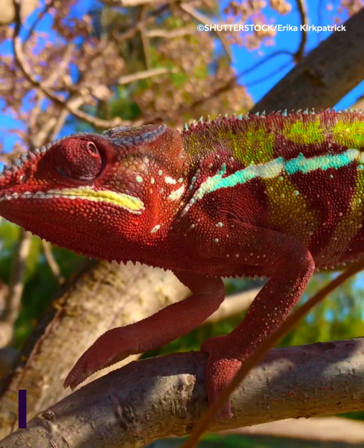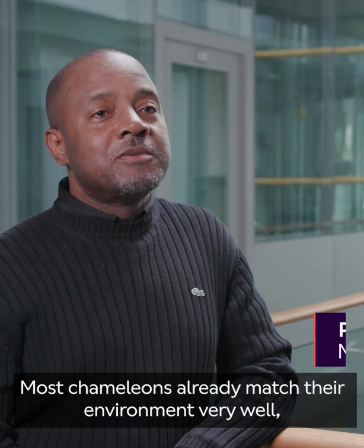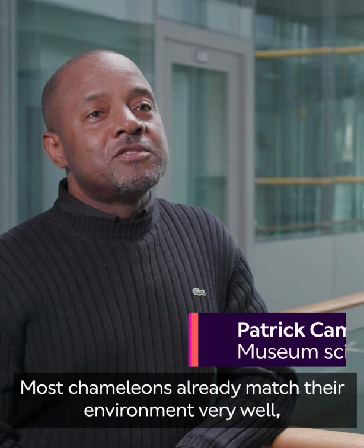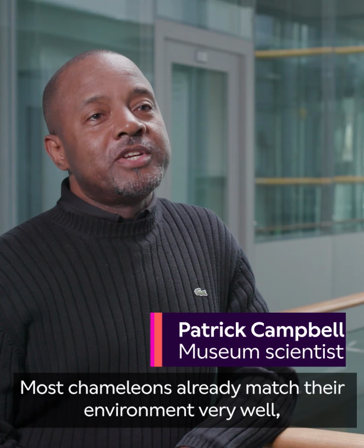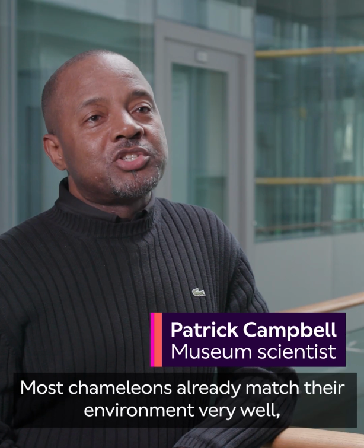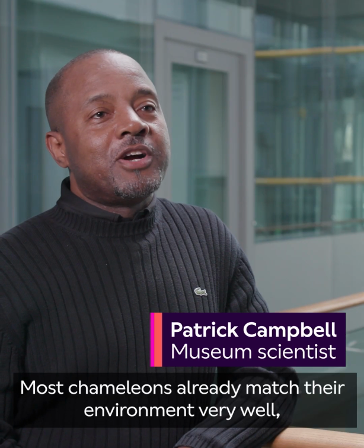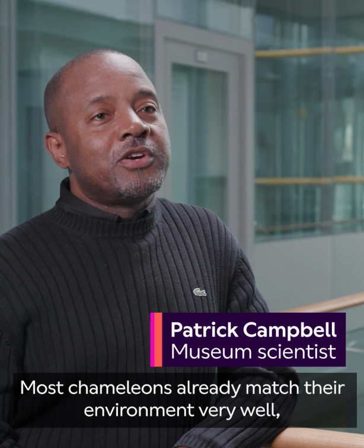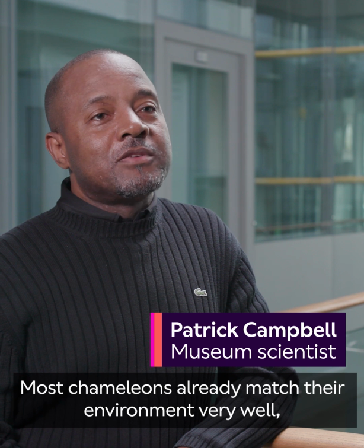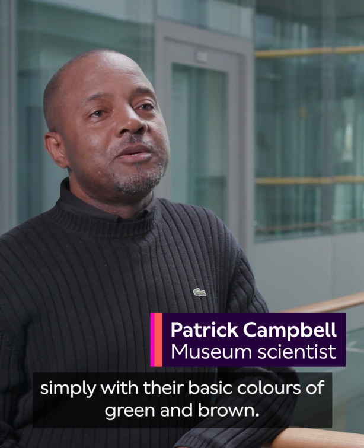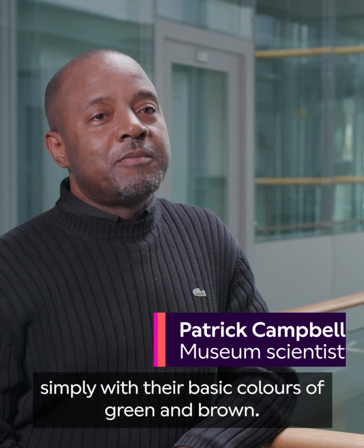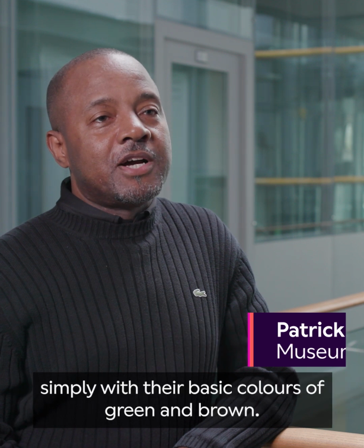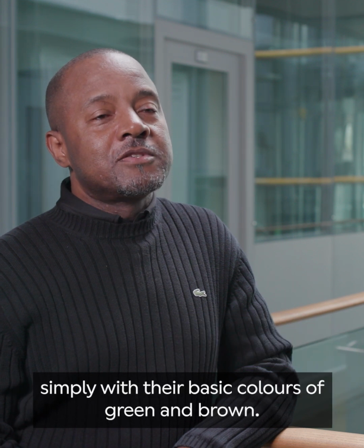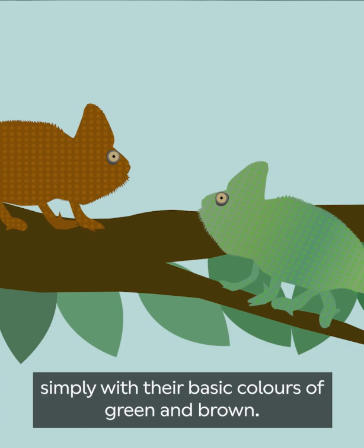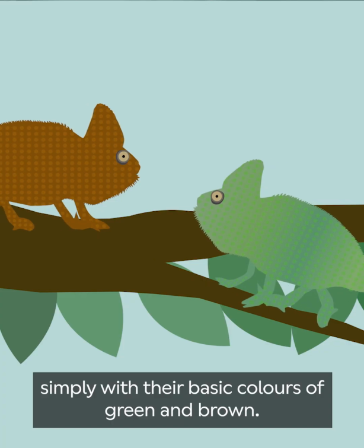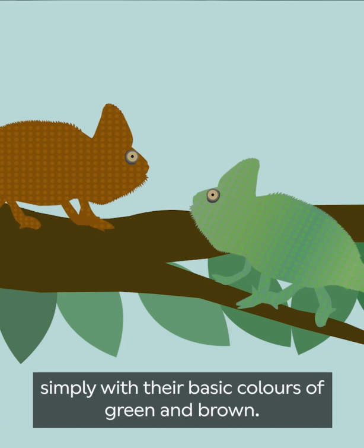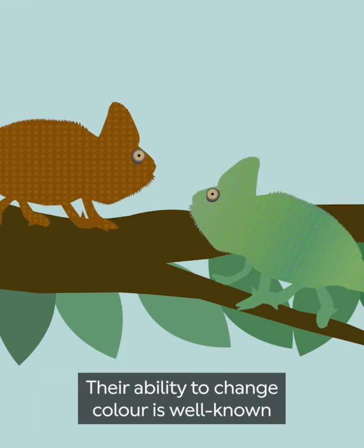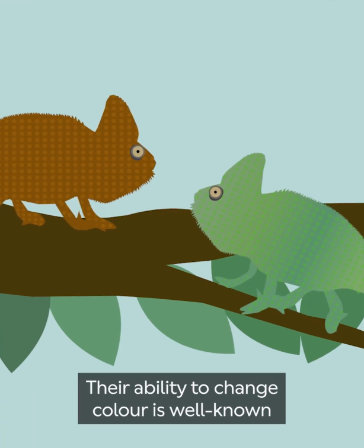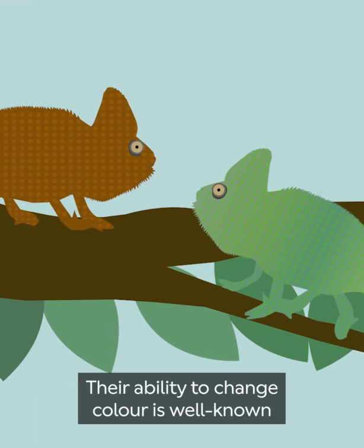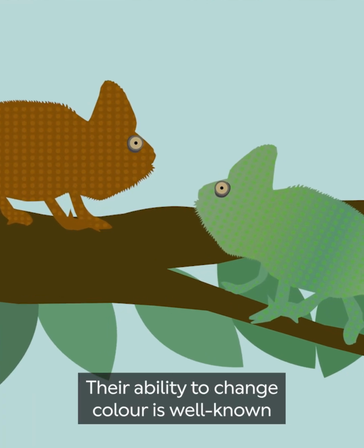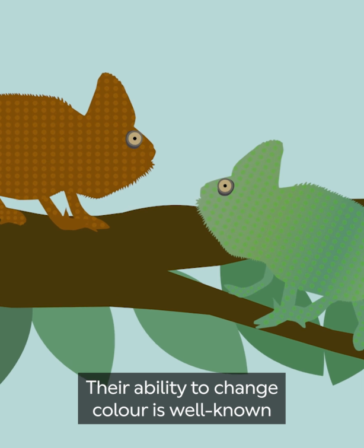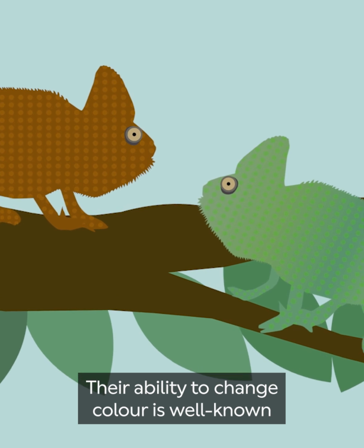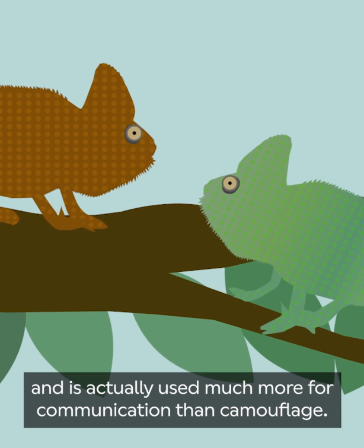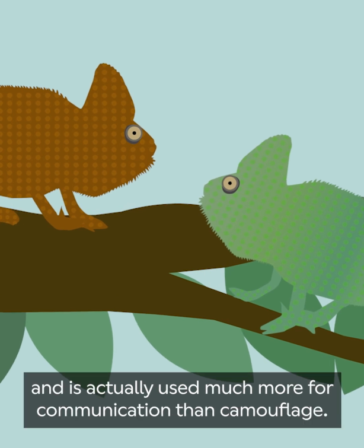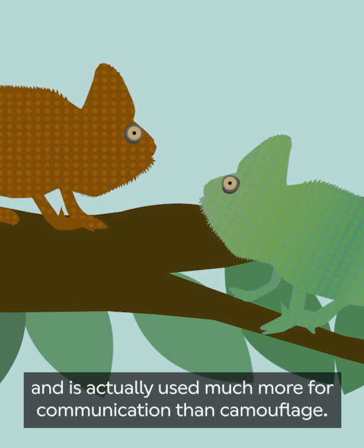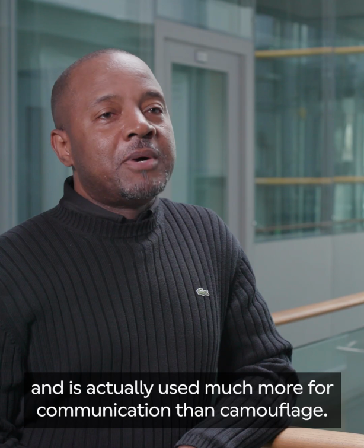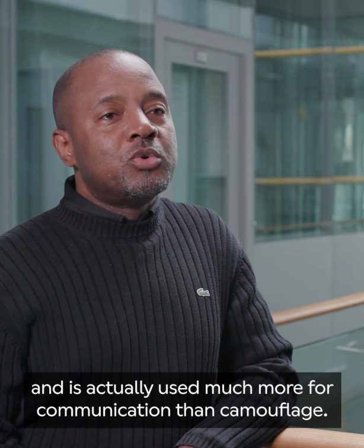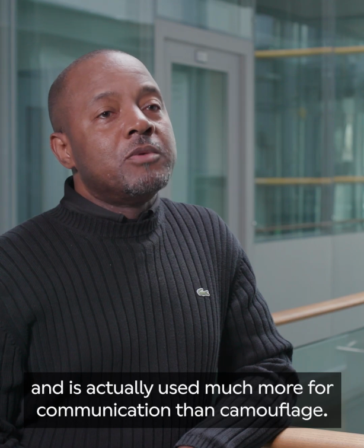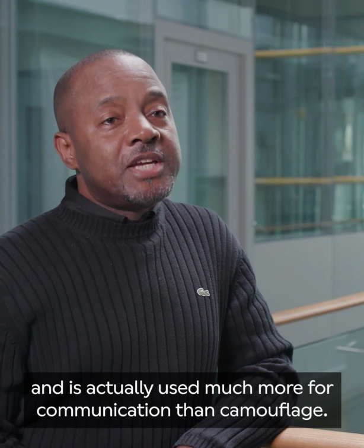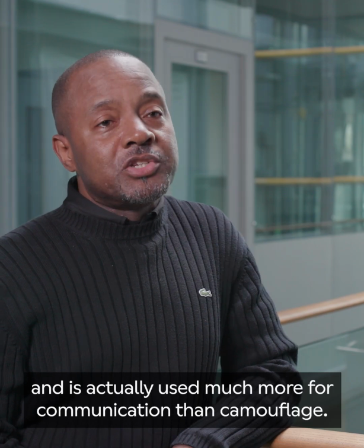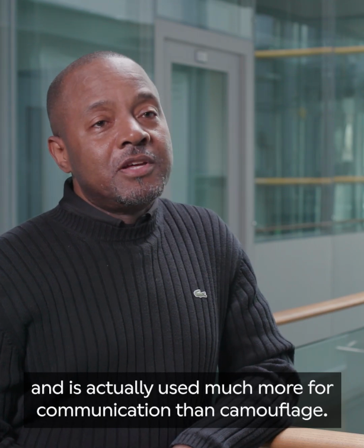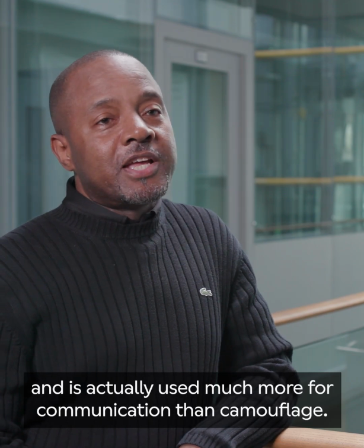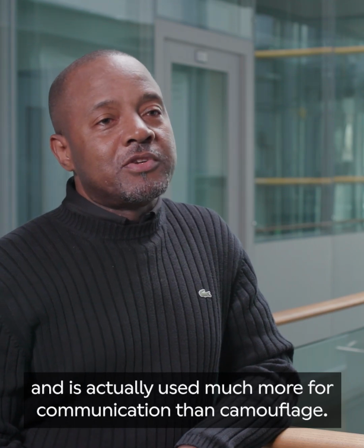Most chameleons already match their environment very well, simply with their basic colors of green and brown. Their ability to change color is well known and is actually used much more for communication than camouflage.